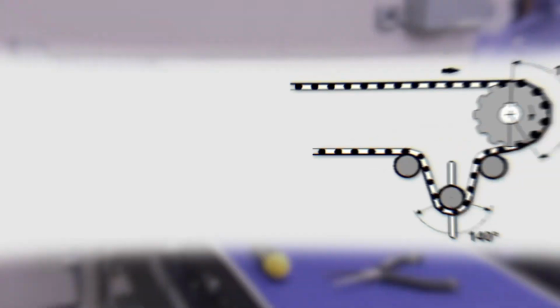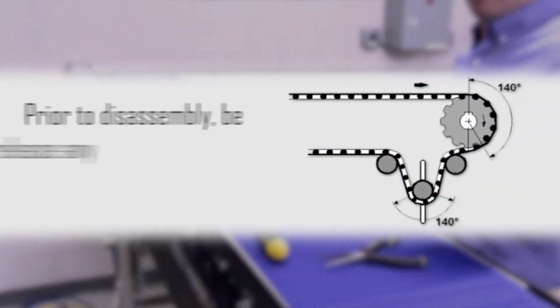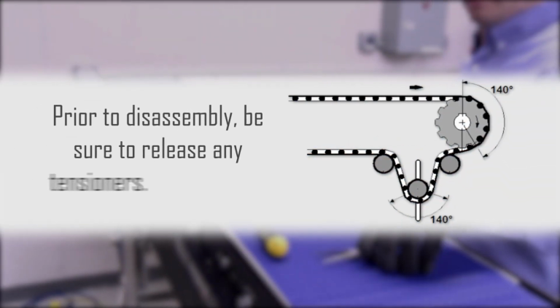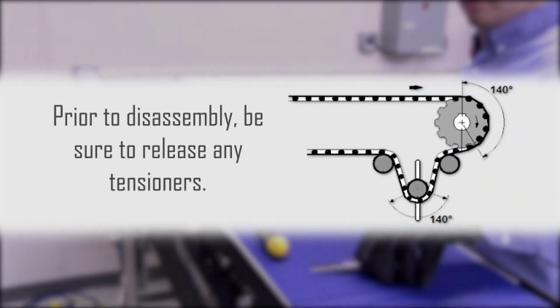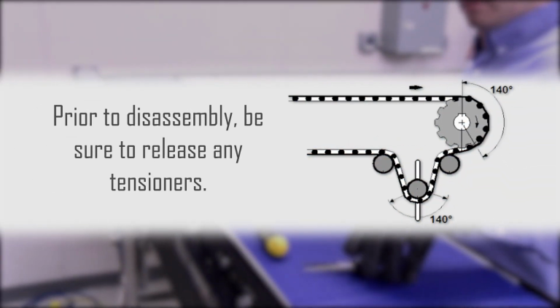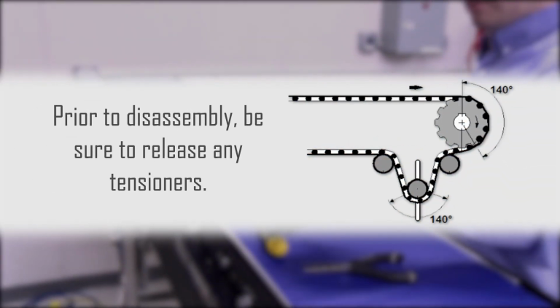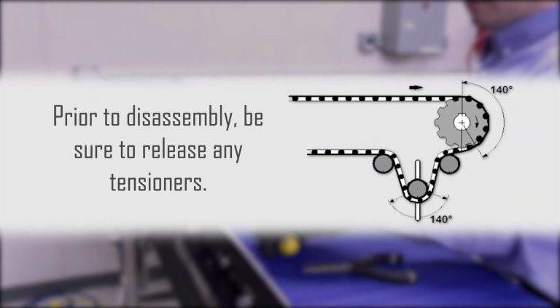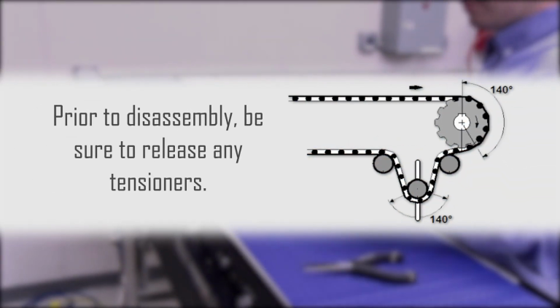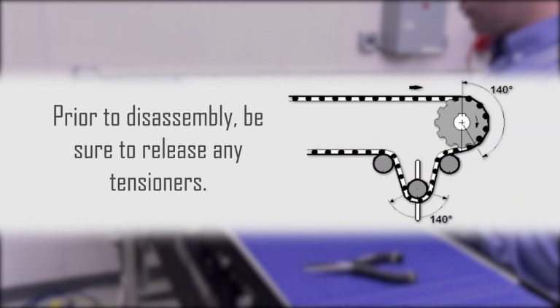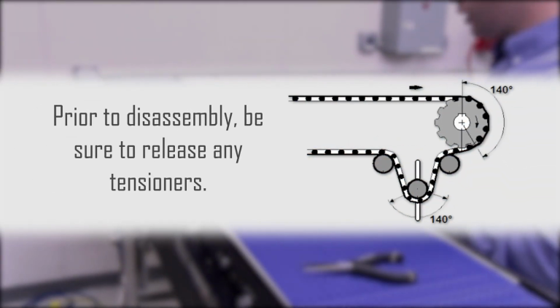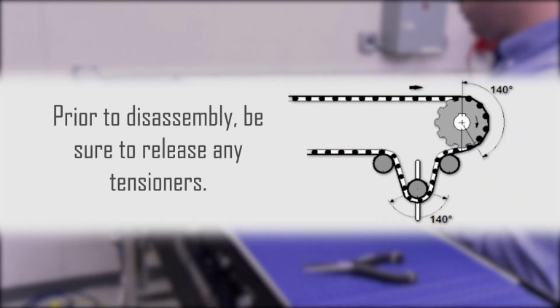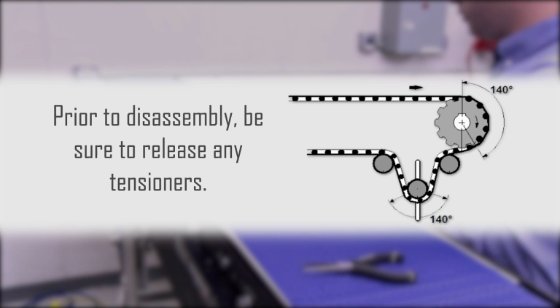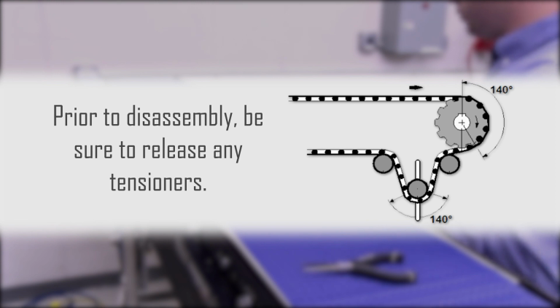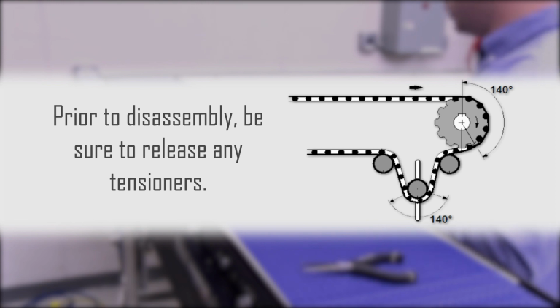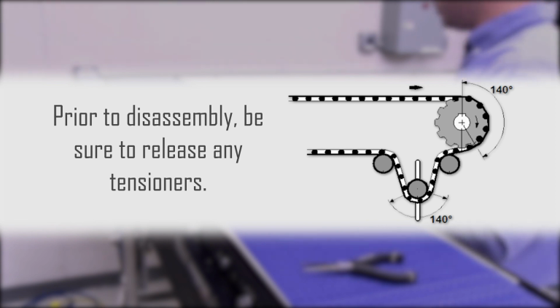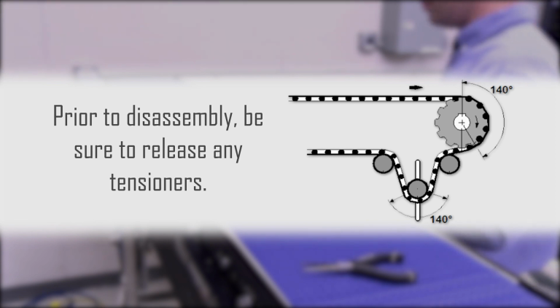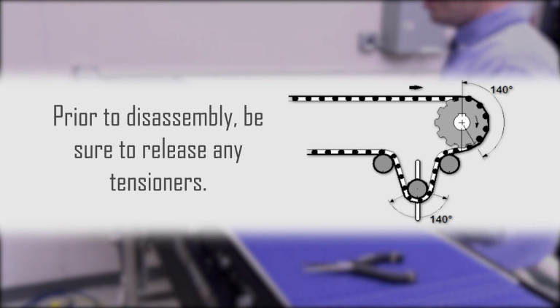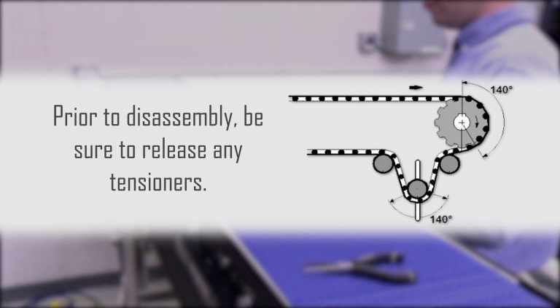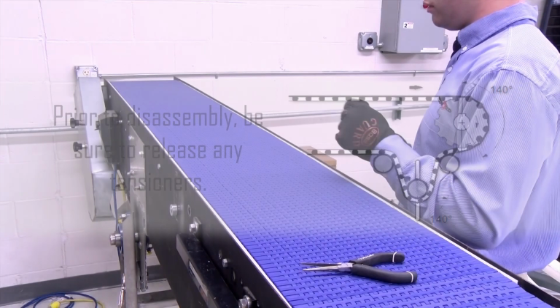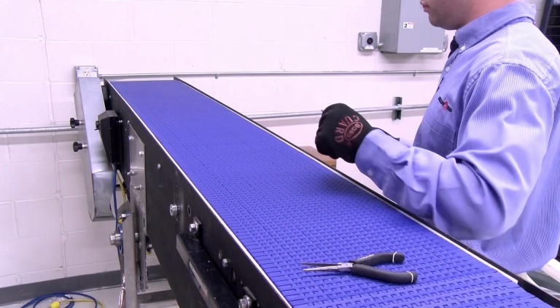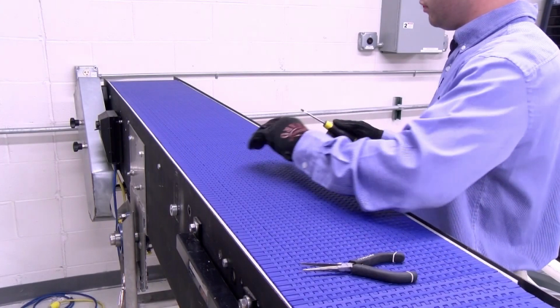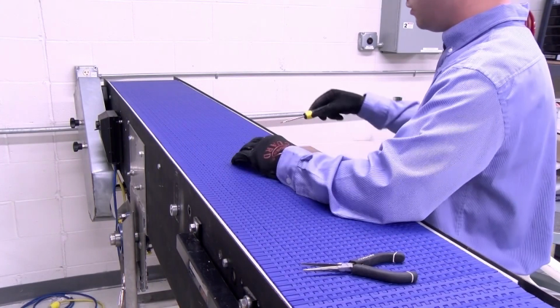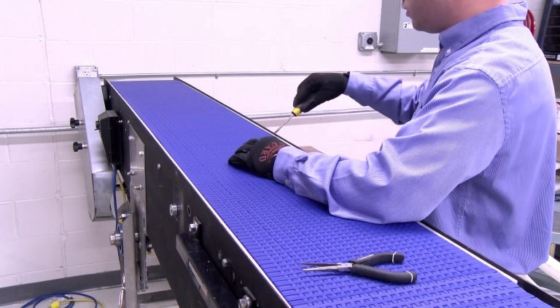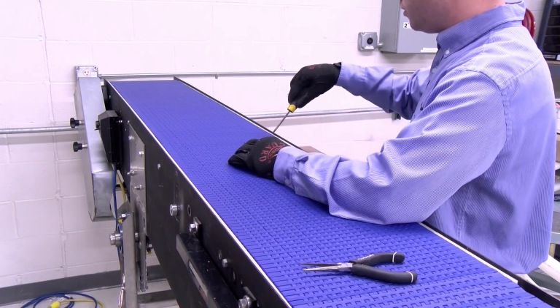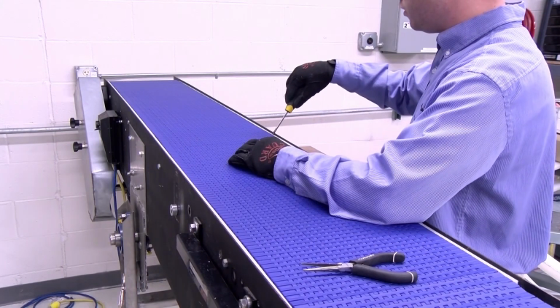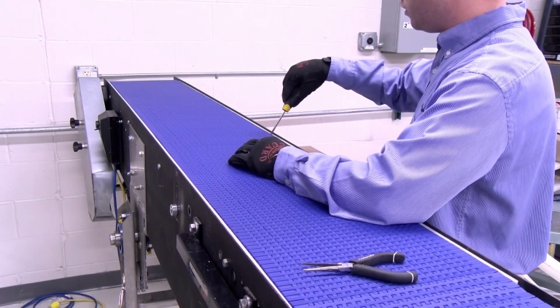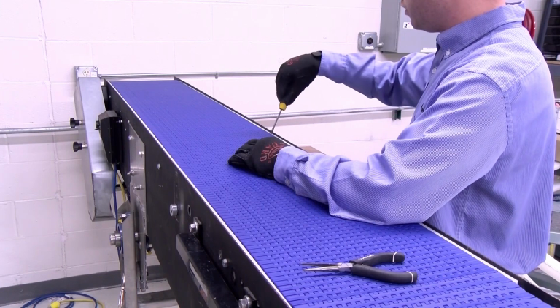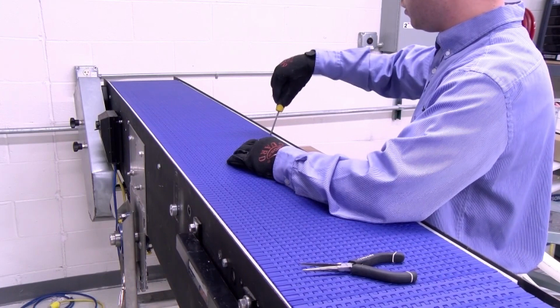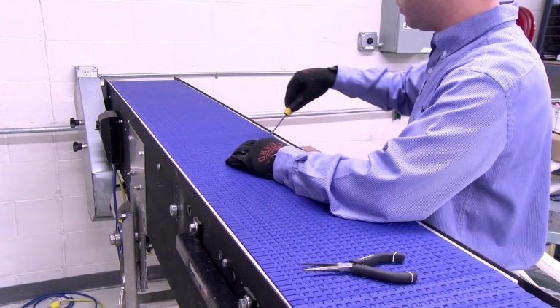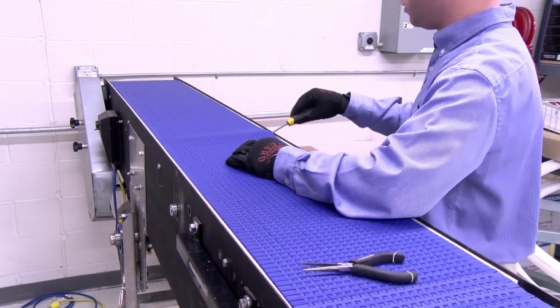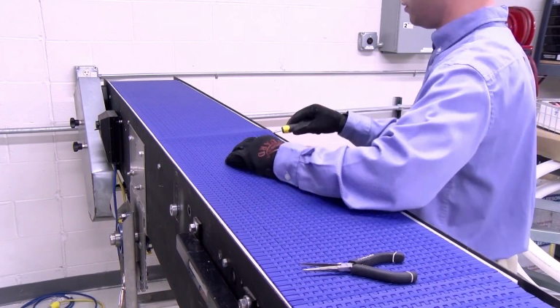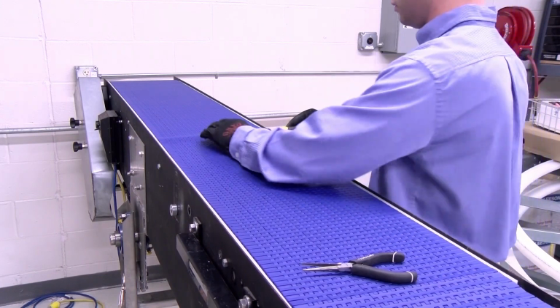Prior to disassembly, be sure to release any tensioners that may be holding the belt tight. Once this has been done, pull some slack up to the top side of the conveyor's carryway.